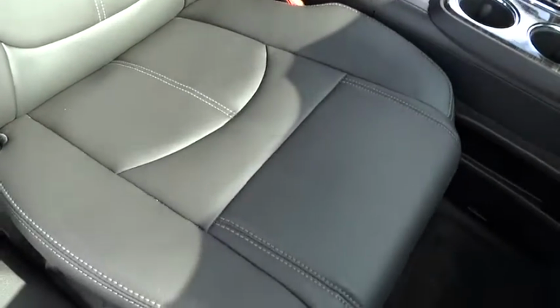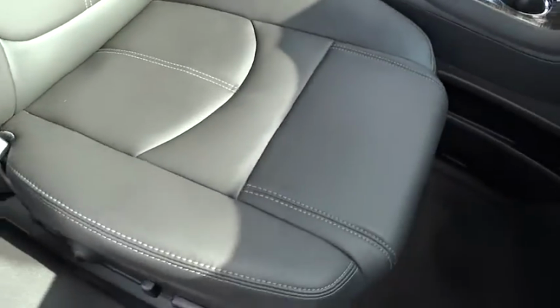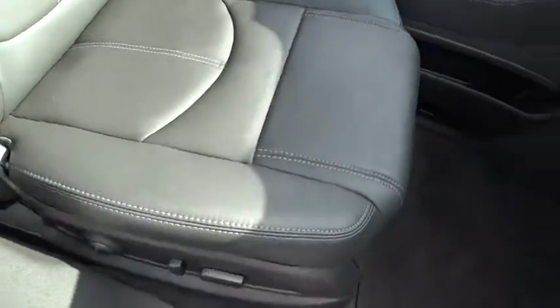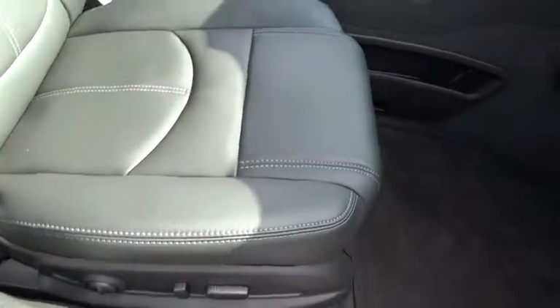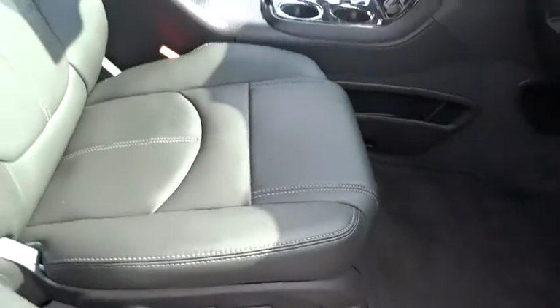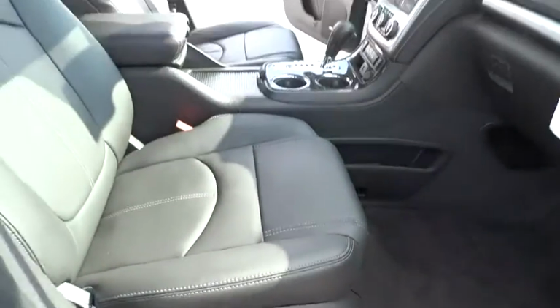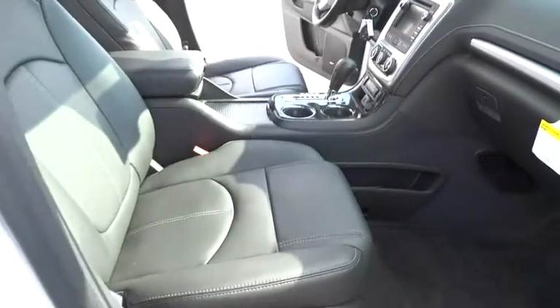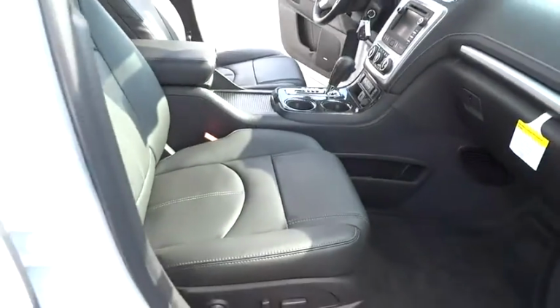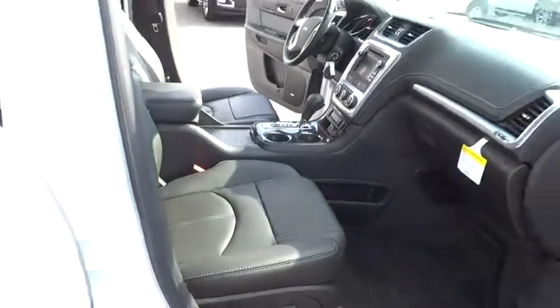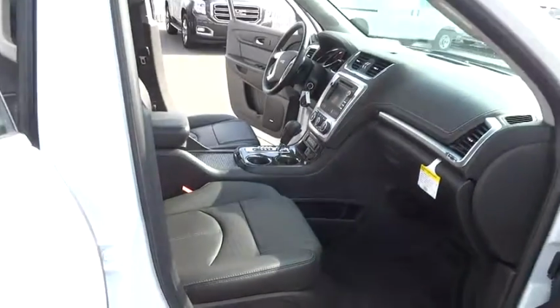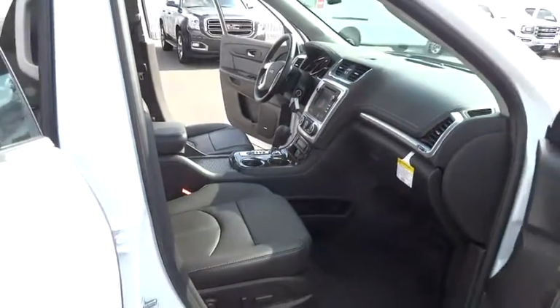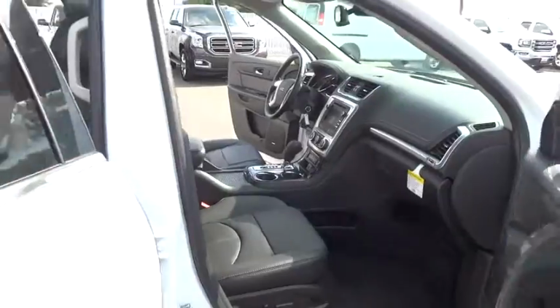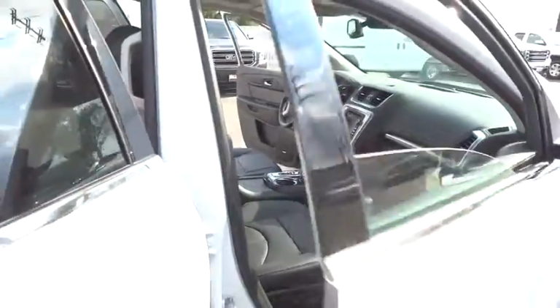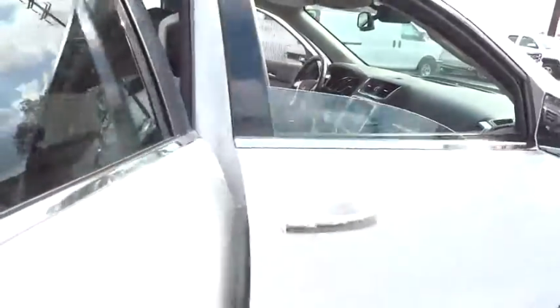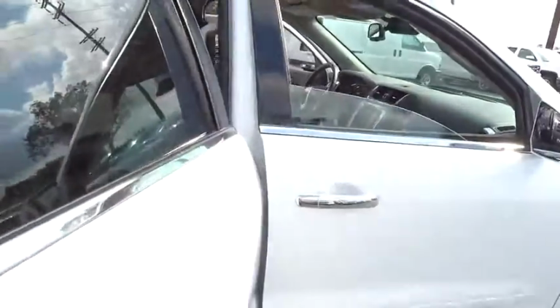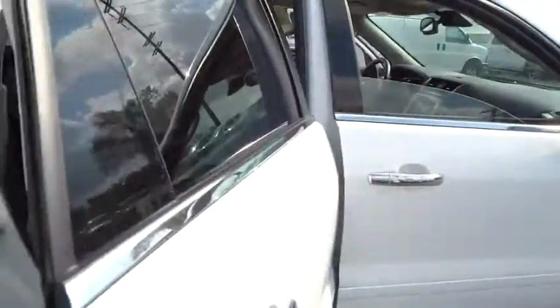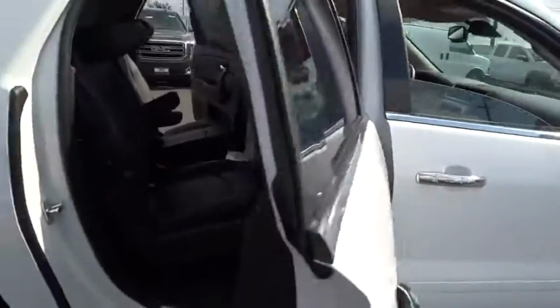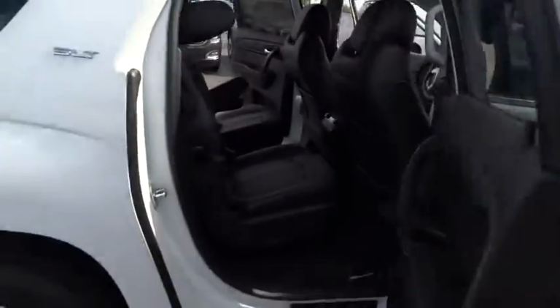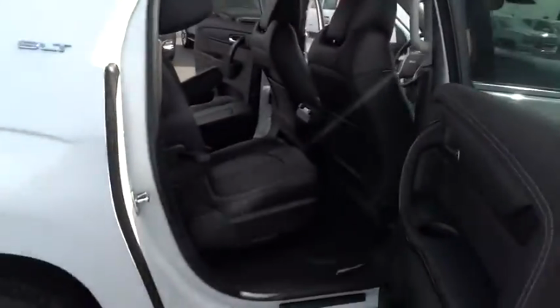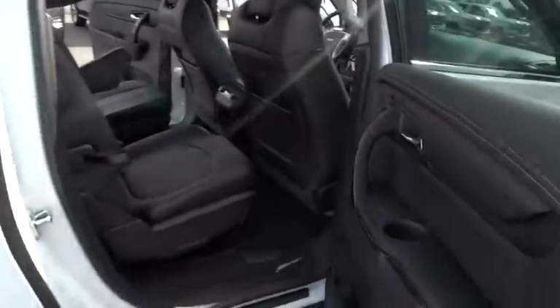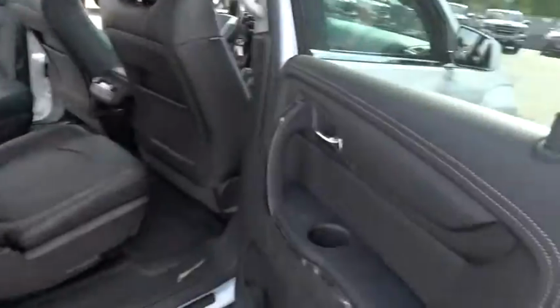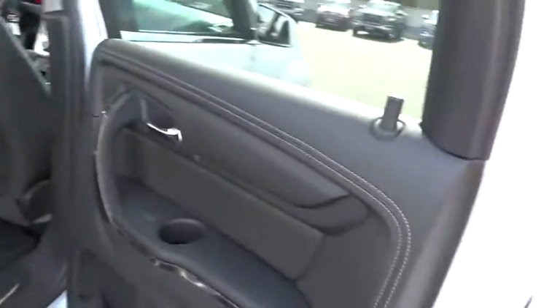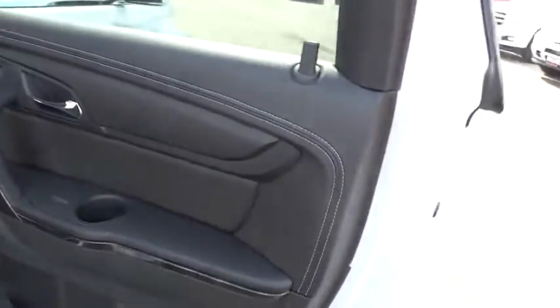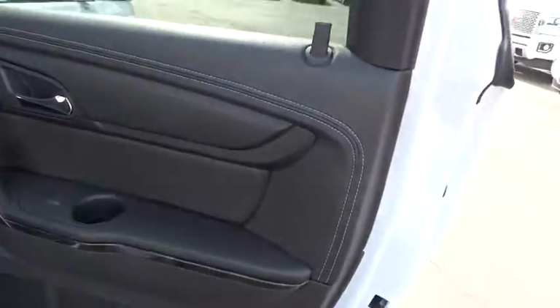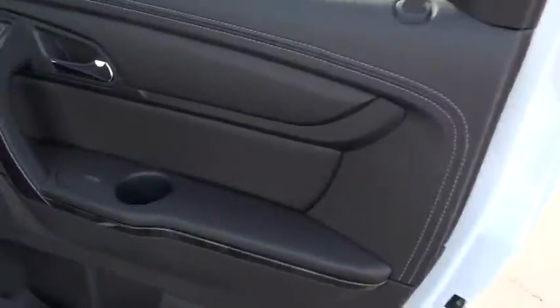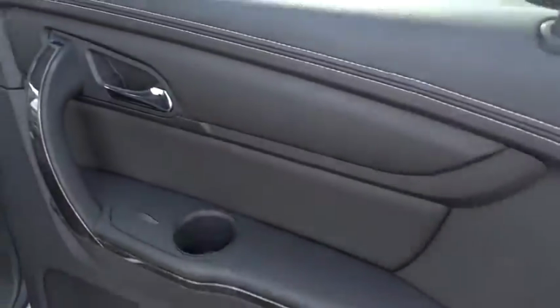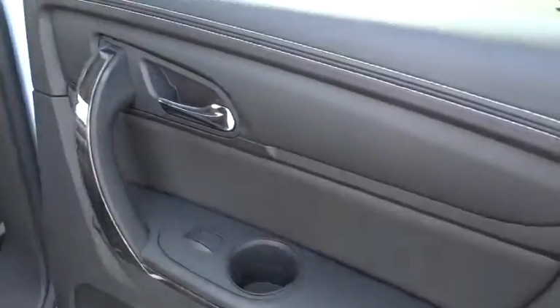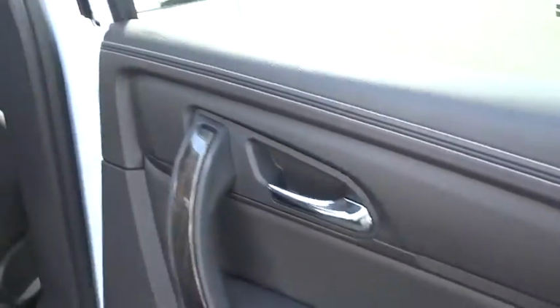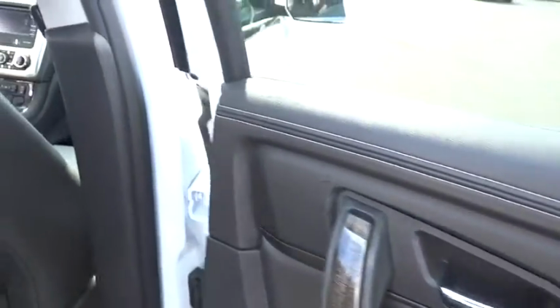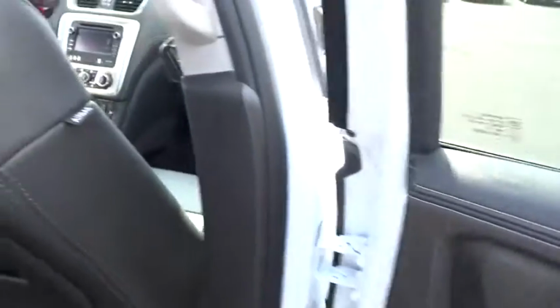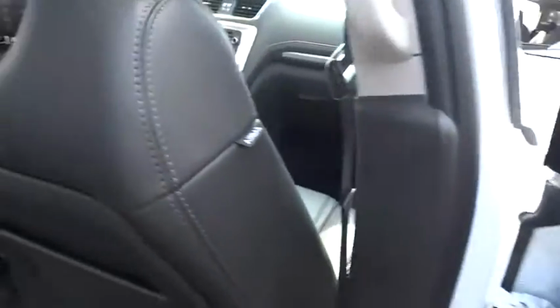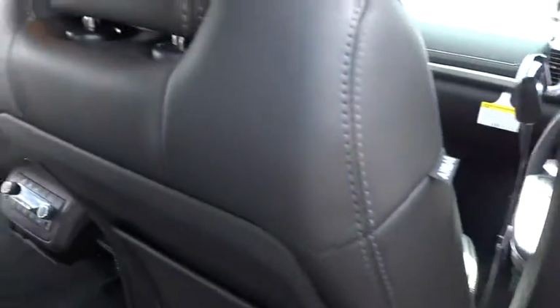Four-wheel disc brakes, auto-dimming rear-view mirror, floor mats, AM-FM stereo radio. A vehicle like this doesn't come along every day. Come in and get it before someone else does.